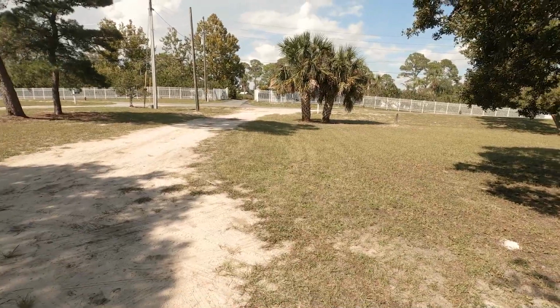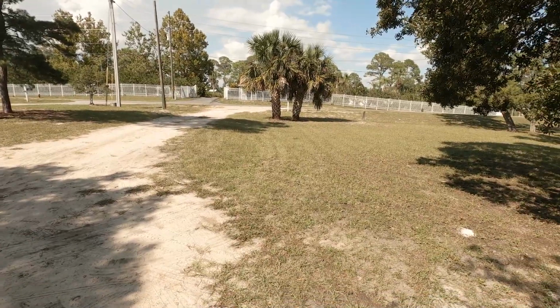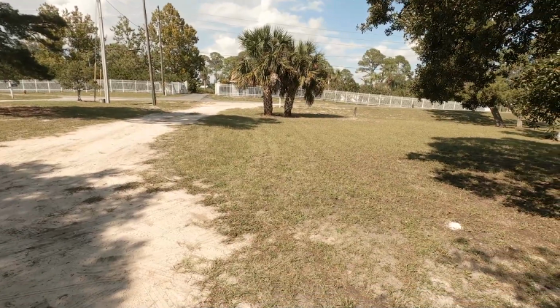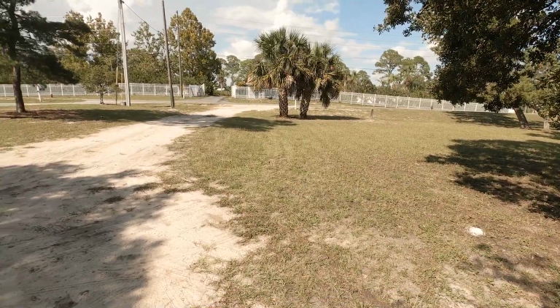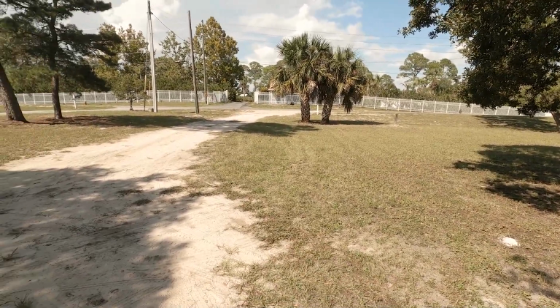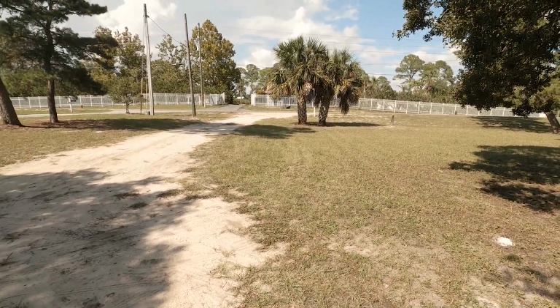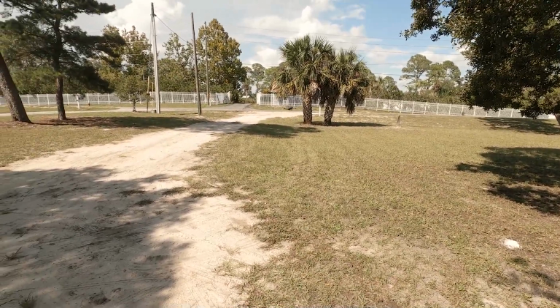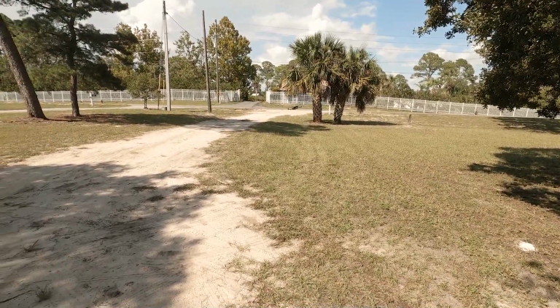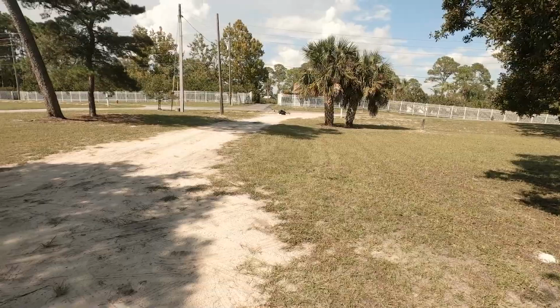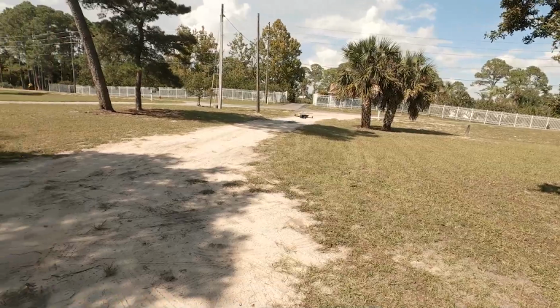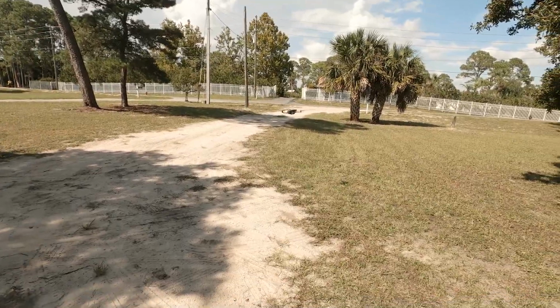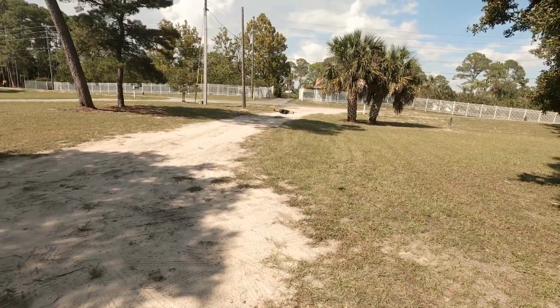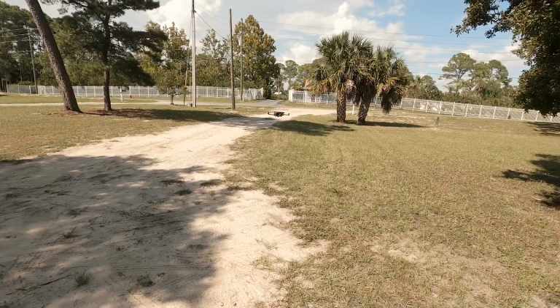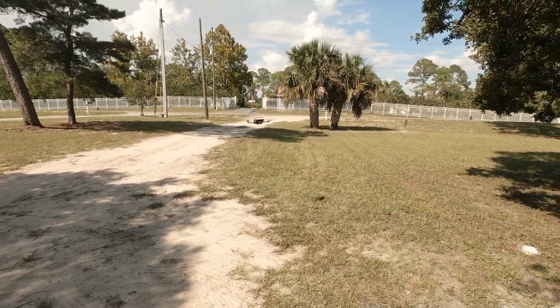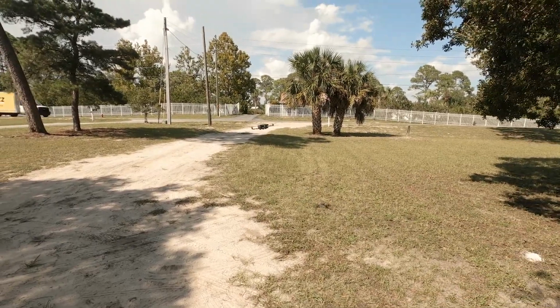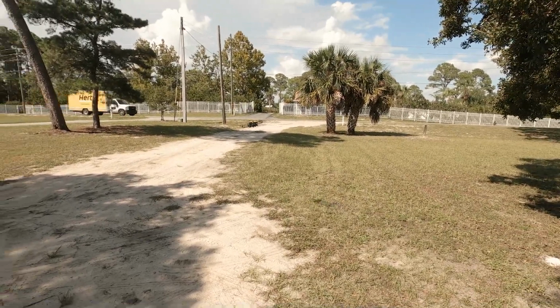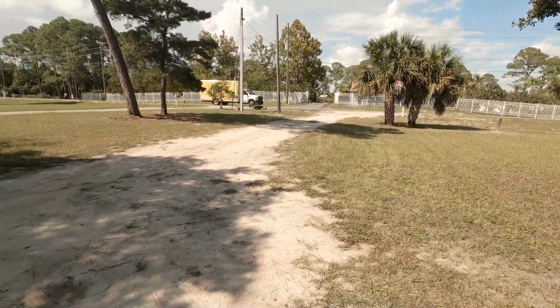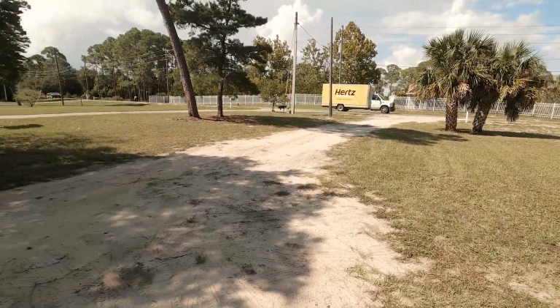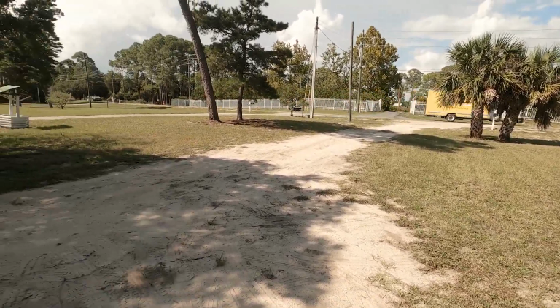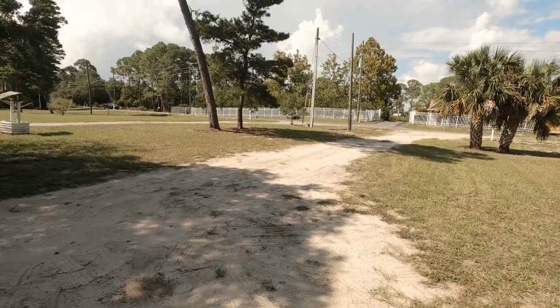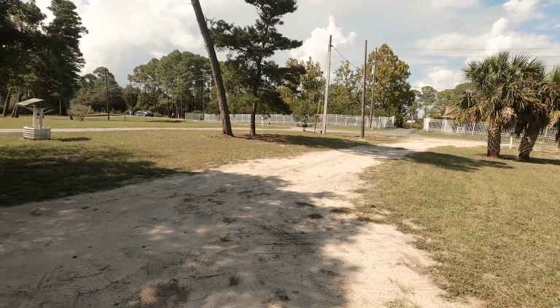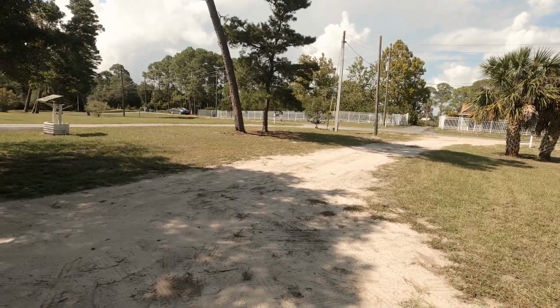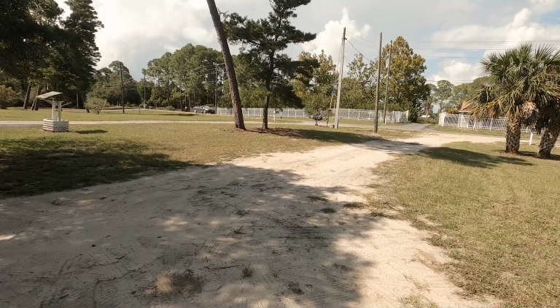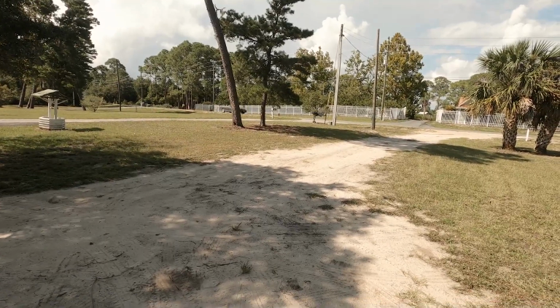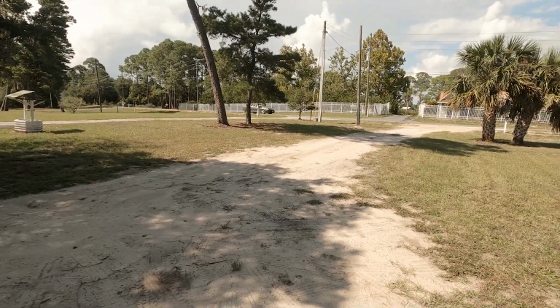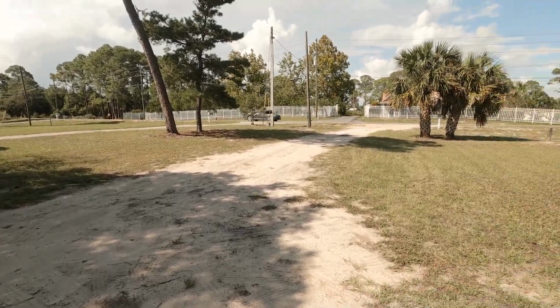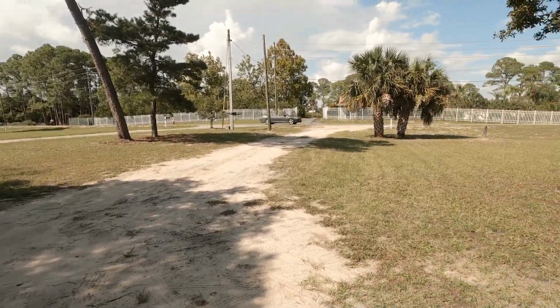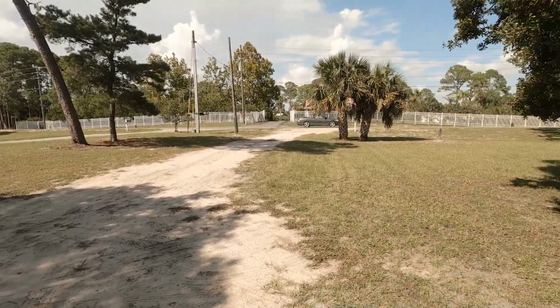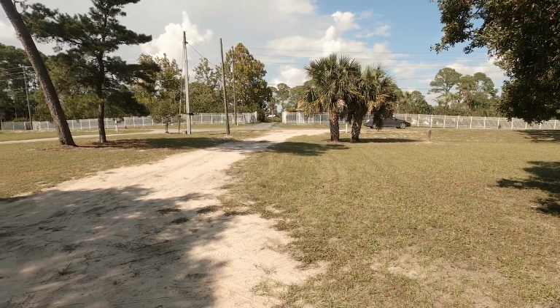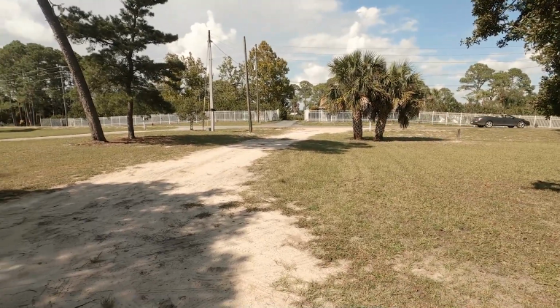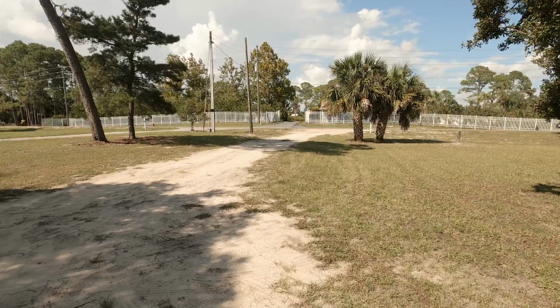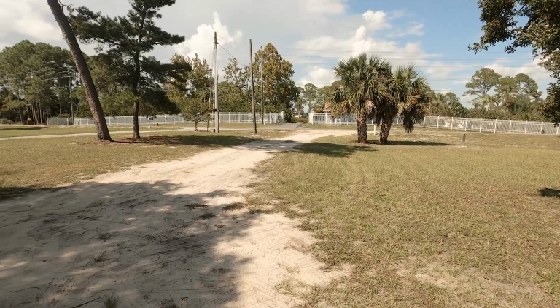I've been flying some fairly inexpensive drones lately and I've been amazingly disappointed with the video and stability. This one — I got to say, I looked real close at the footage and it's very, very good quality.